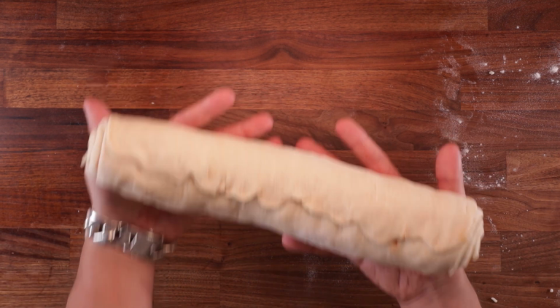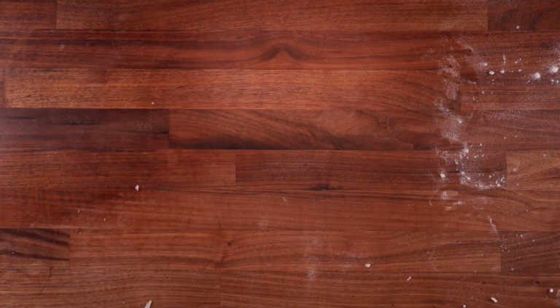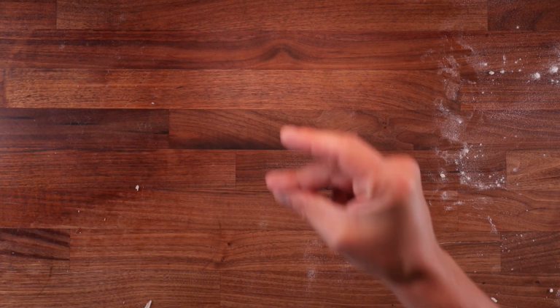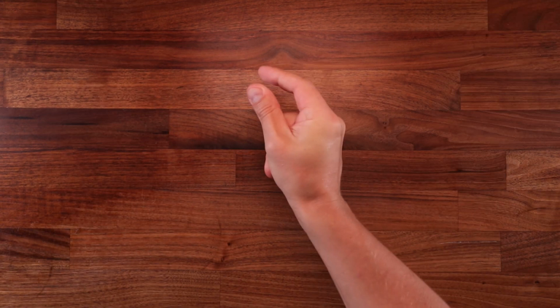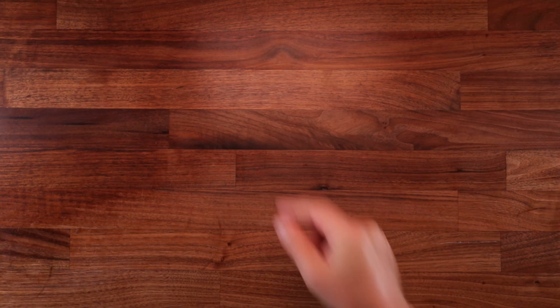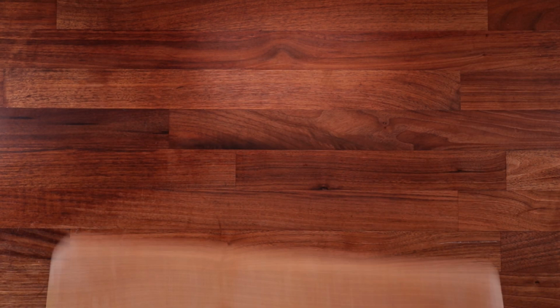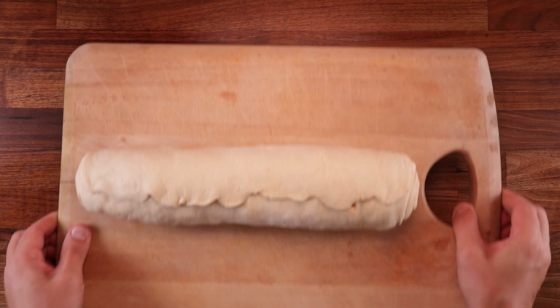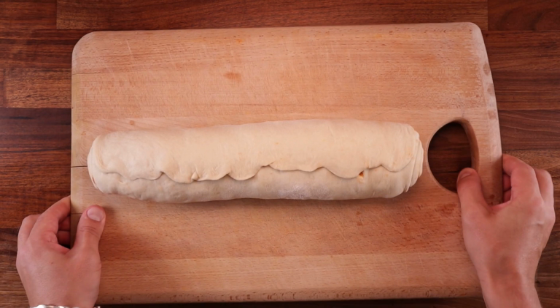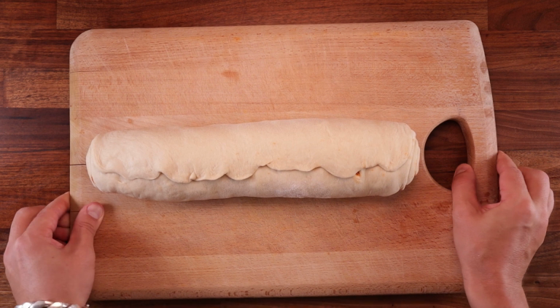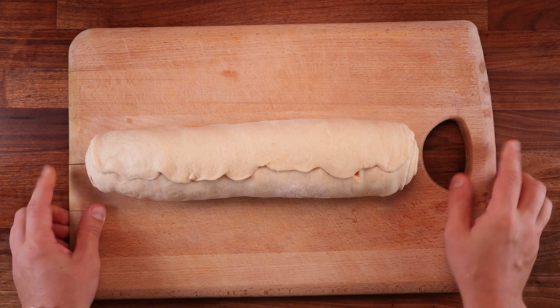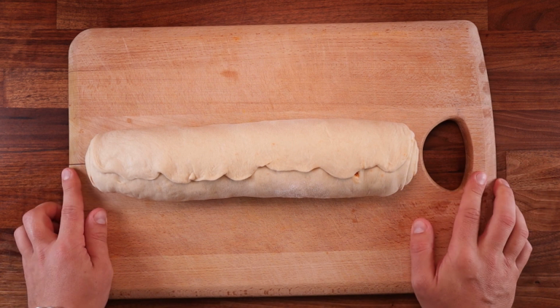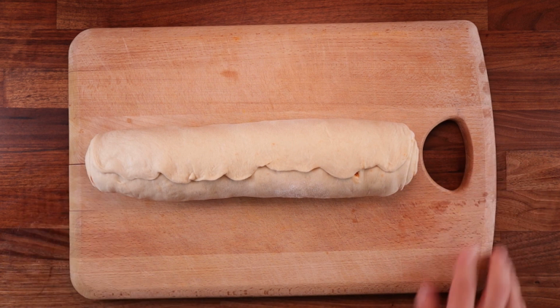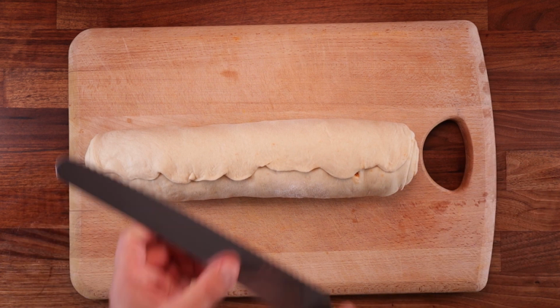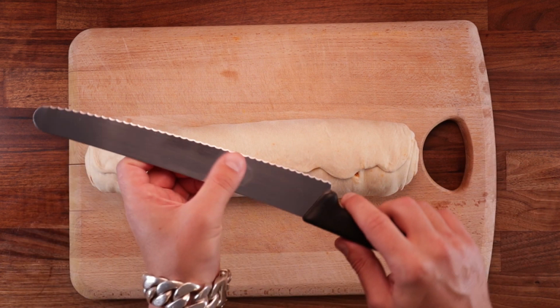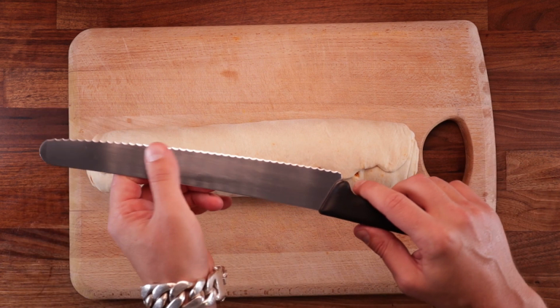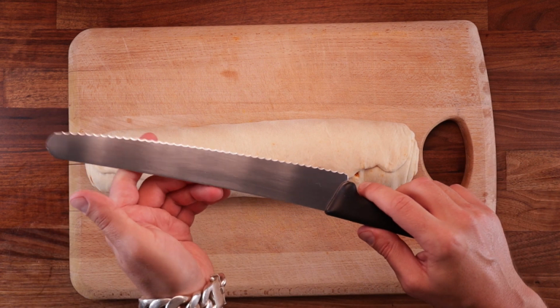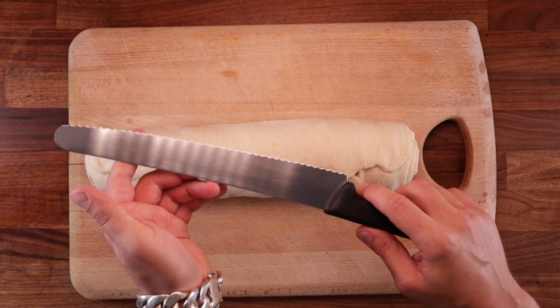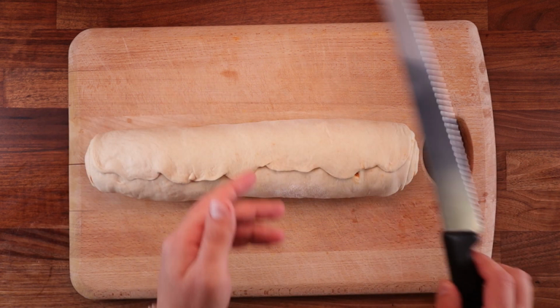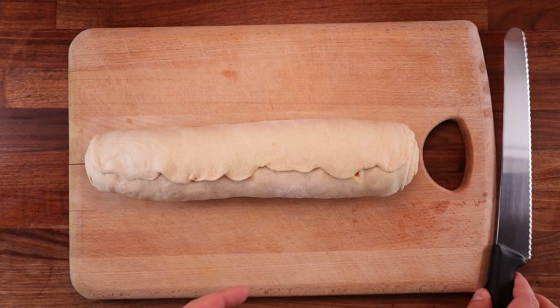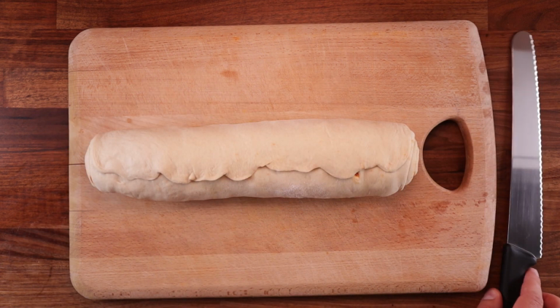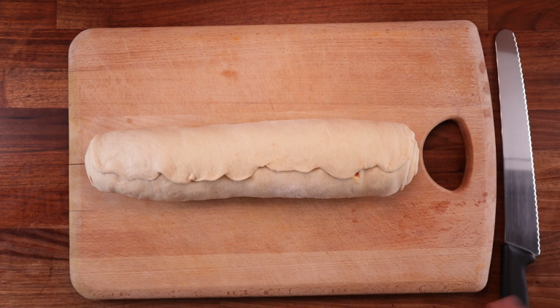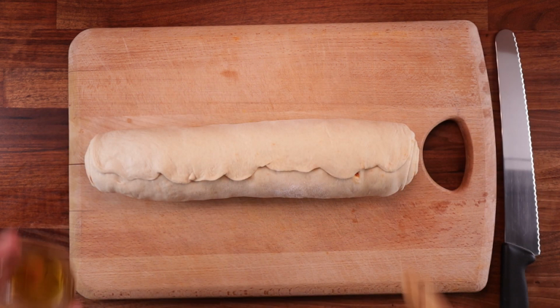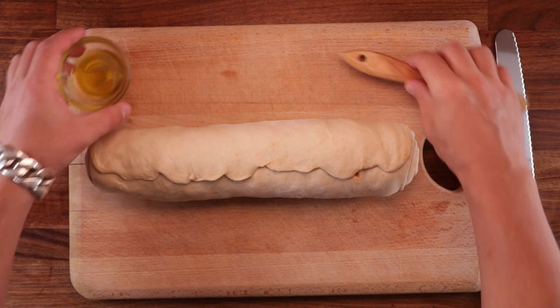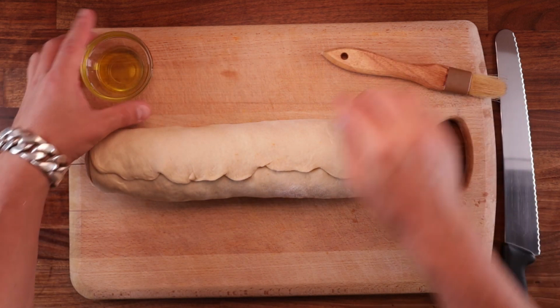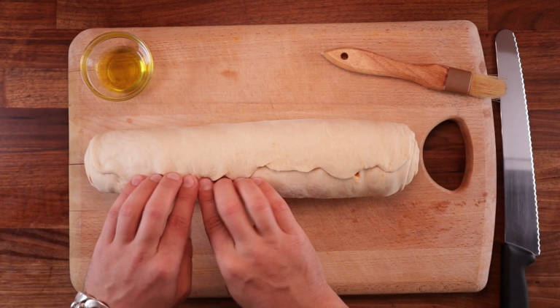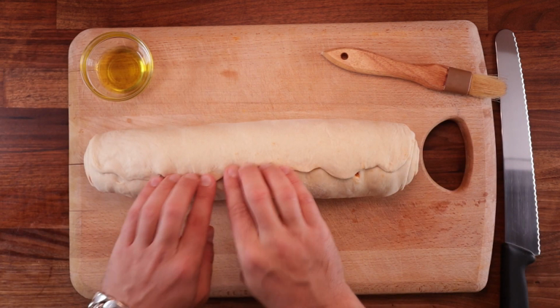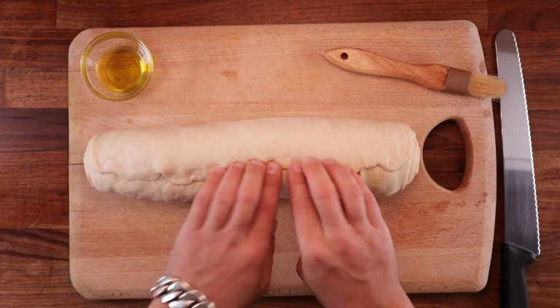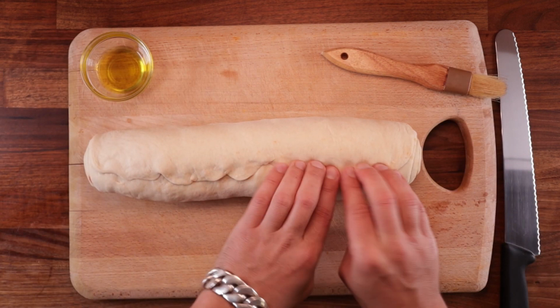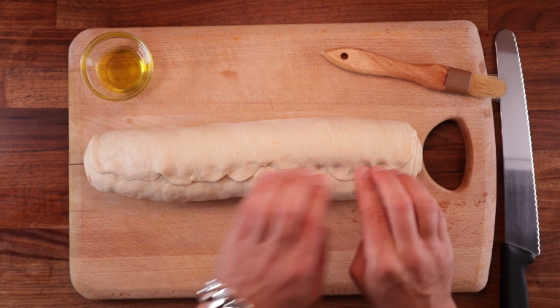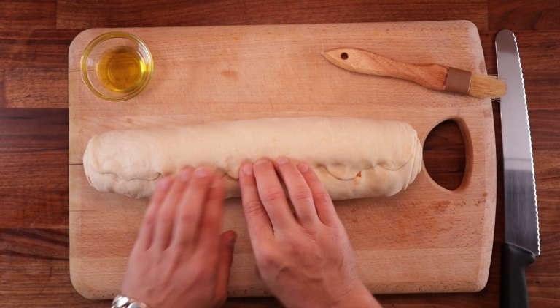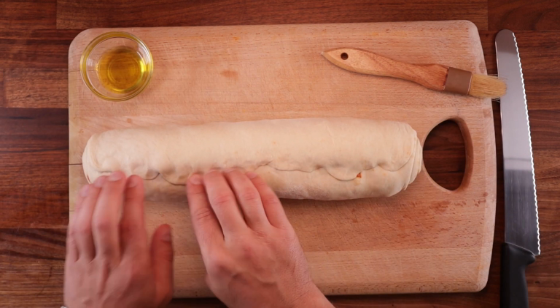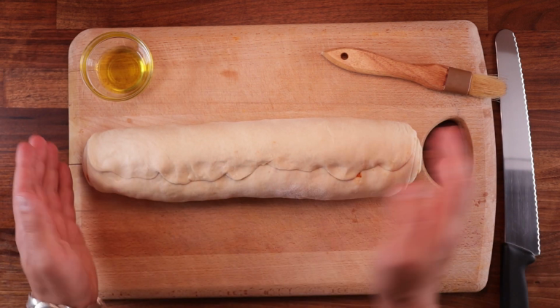Okay, clean down the mess. Now put your pizza loaf on the chopping board, get your sharp serrated knife, and grab a little bit of olive oil — we're going to brush this loaf all over.